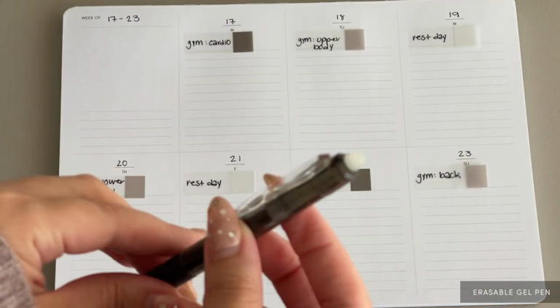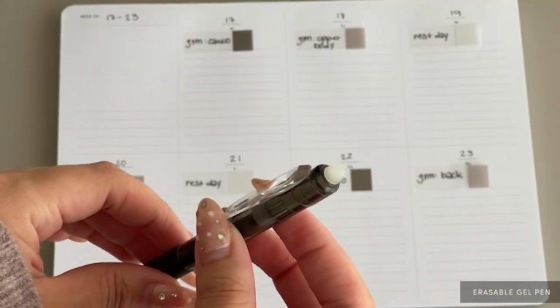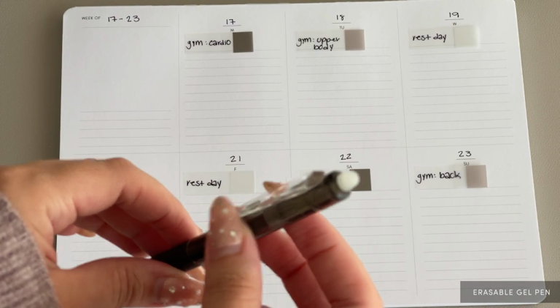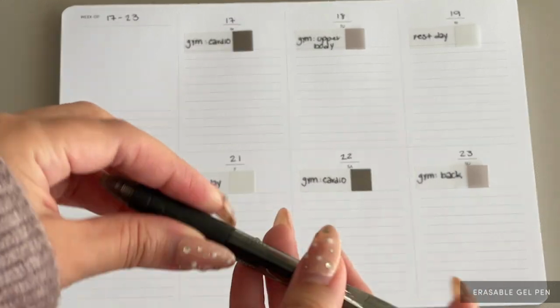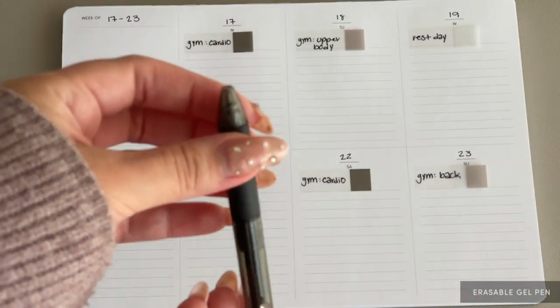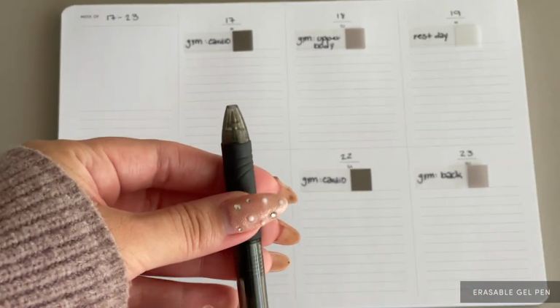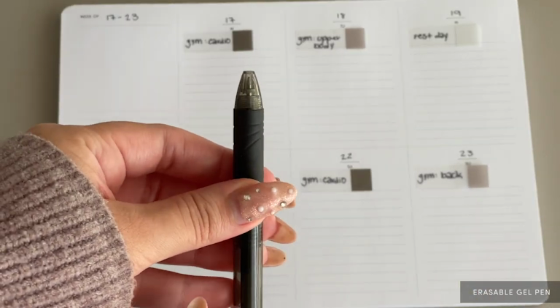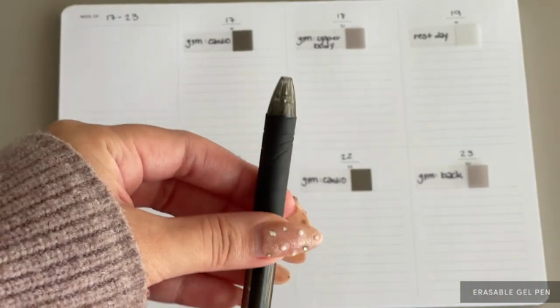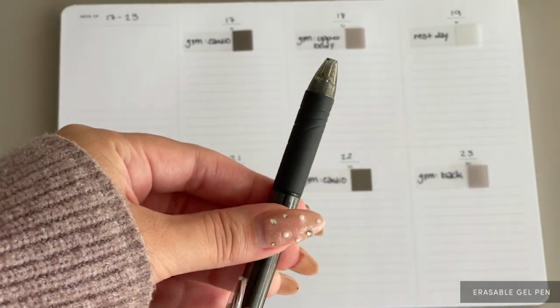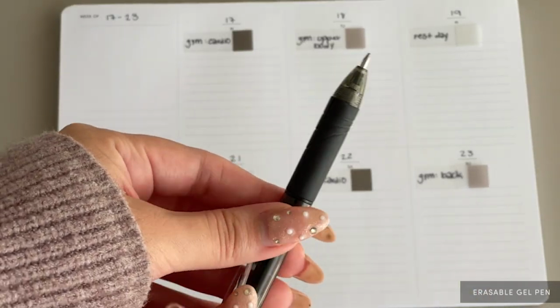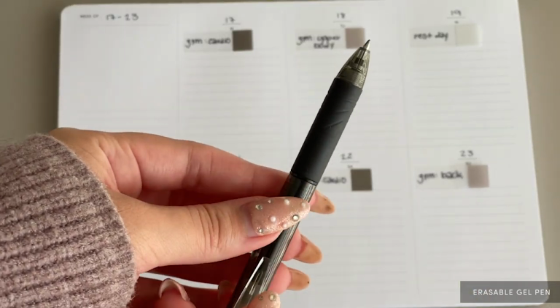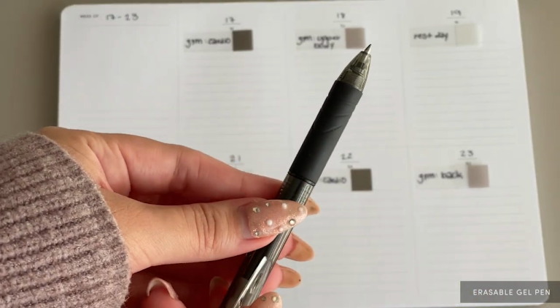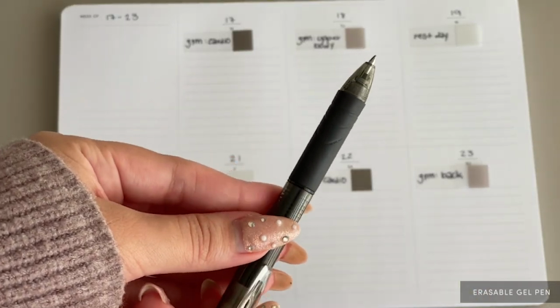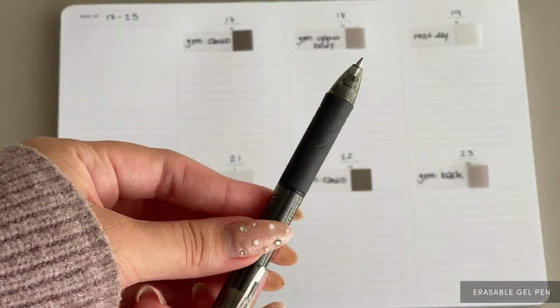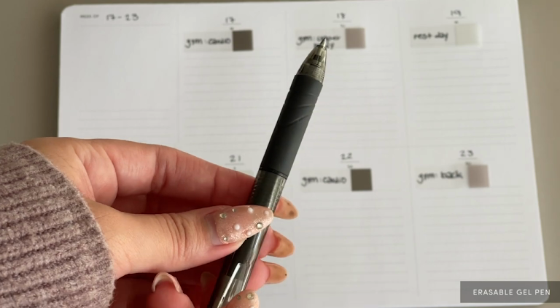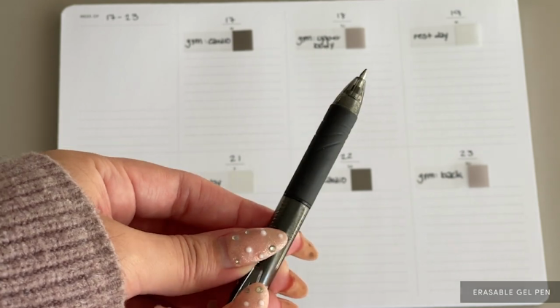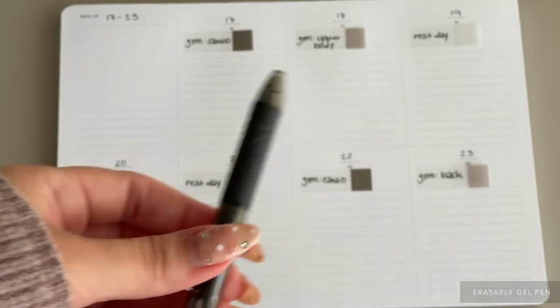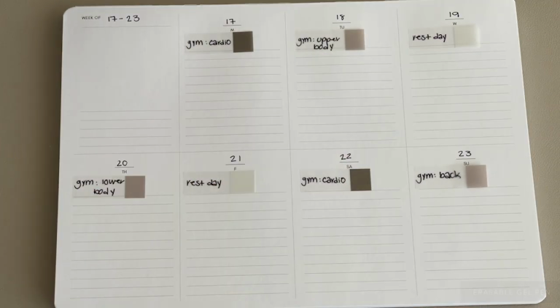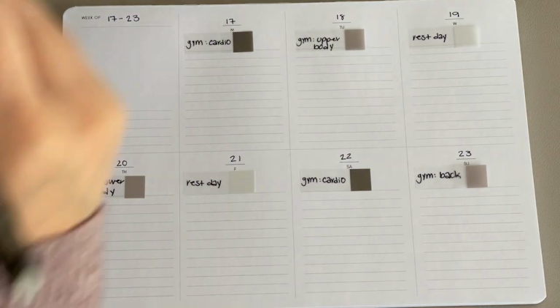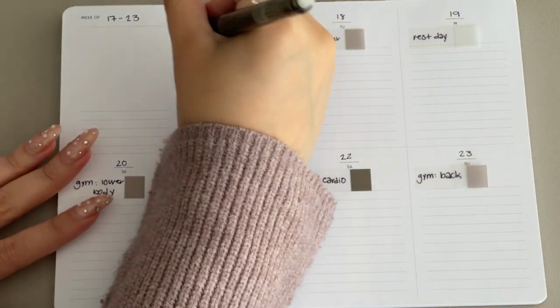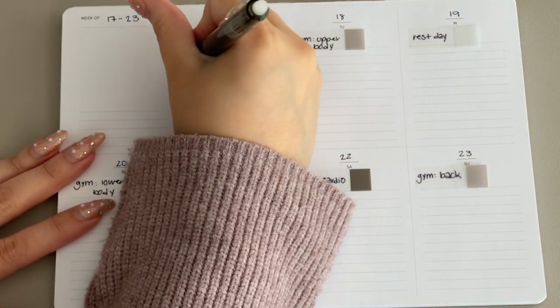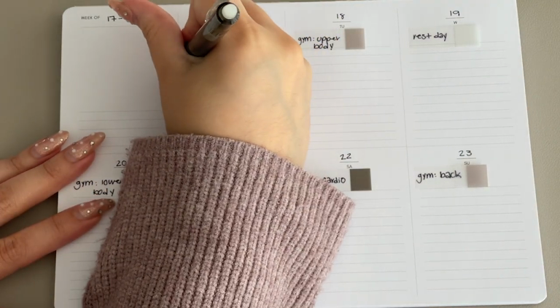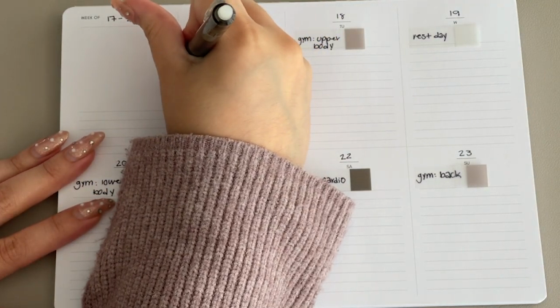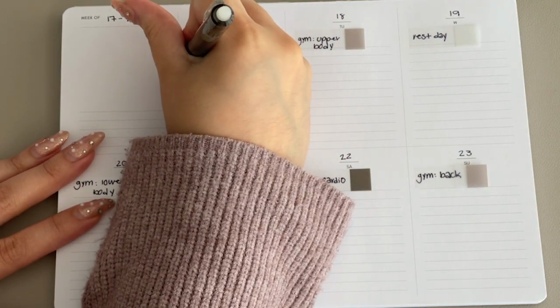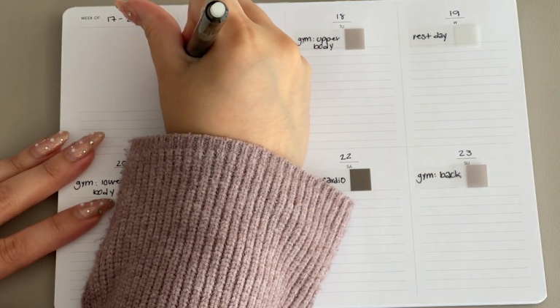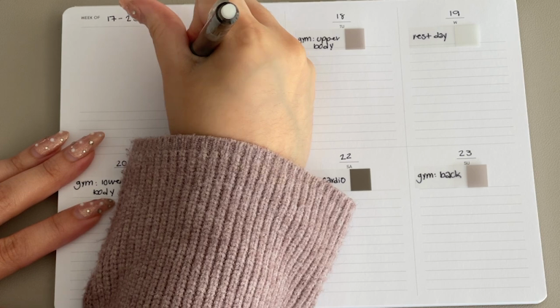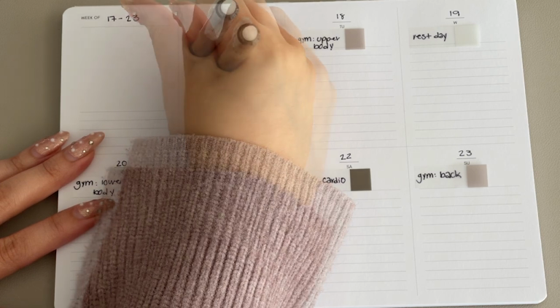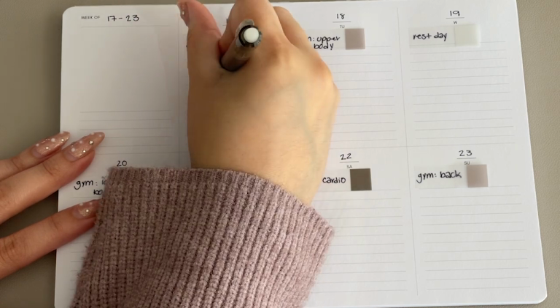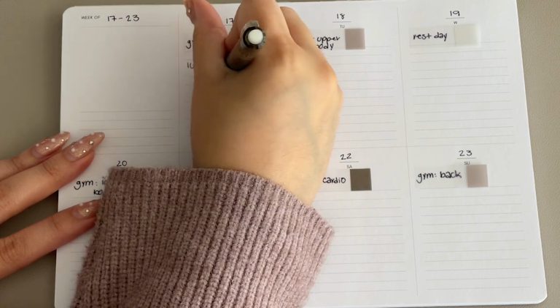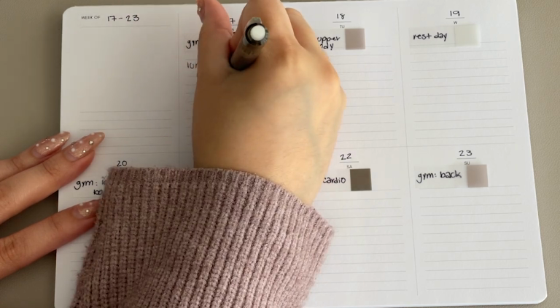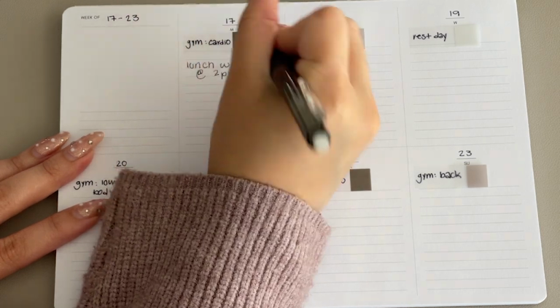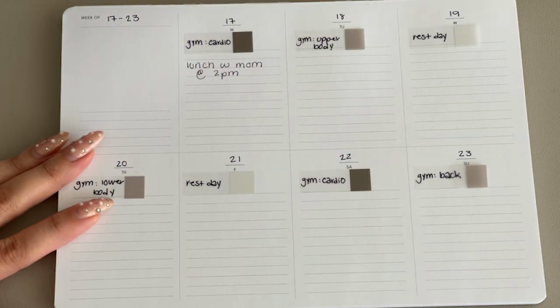For those that need the functionality of a pencil while maintaining the permanence of a pen, the erasable gel pen is great for tentative planners. I'm using this pen to jot down the general tasks of each day, and if something comes up and I need to change or cancel something, I can just easily erase it.